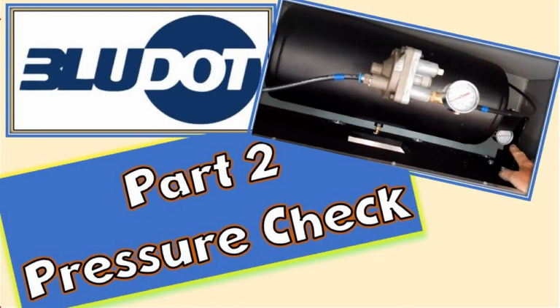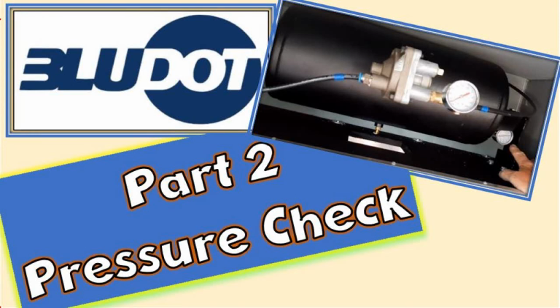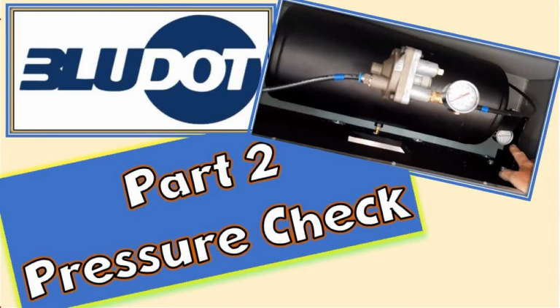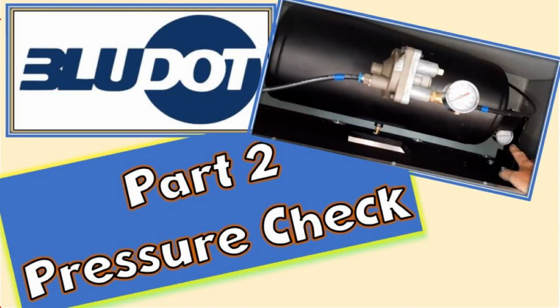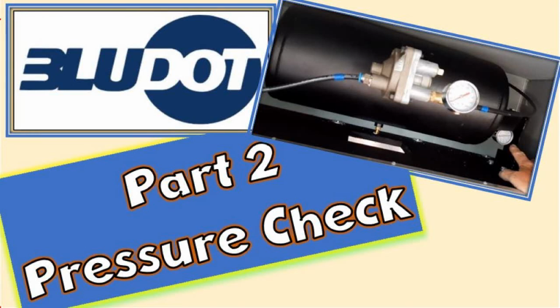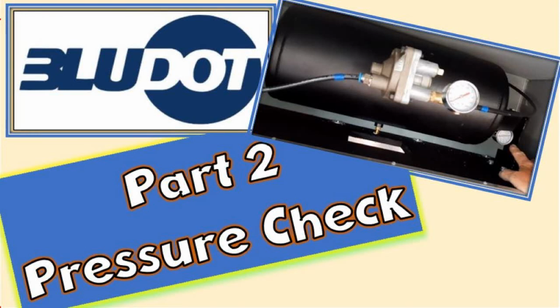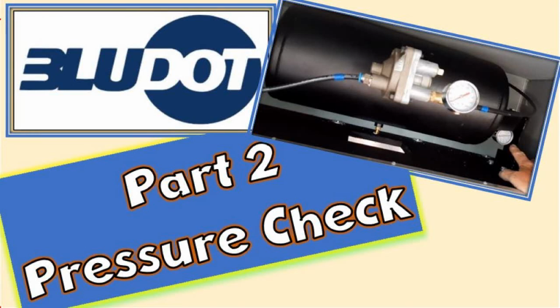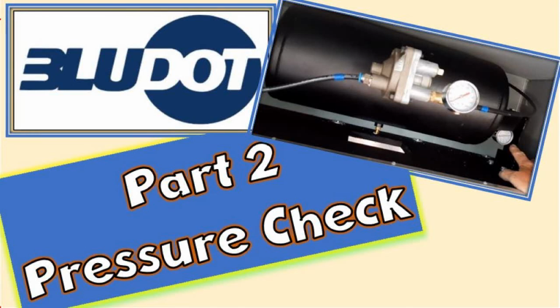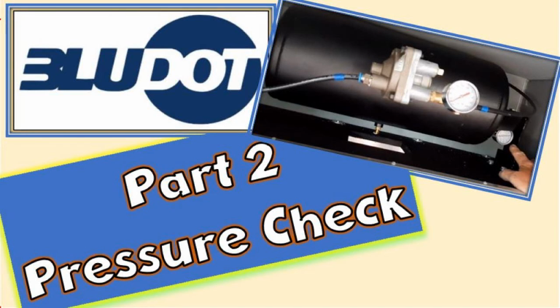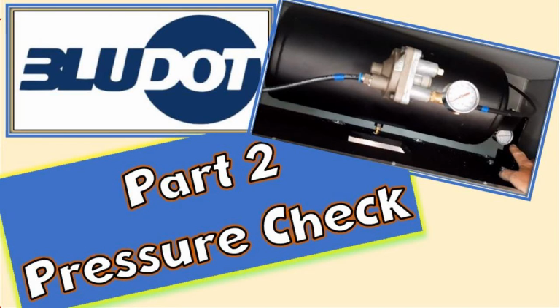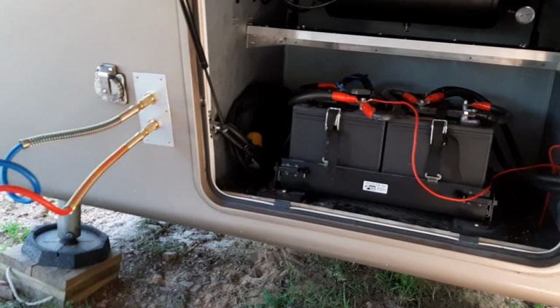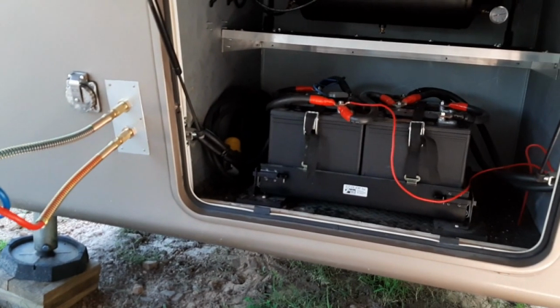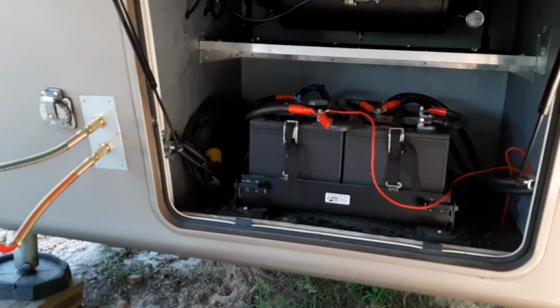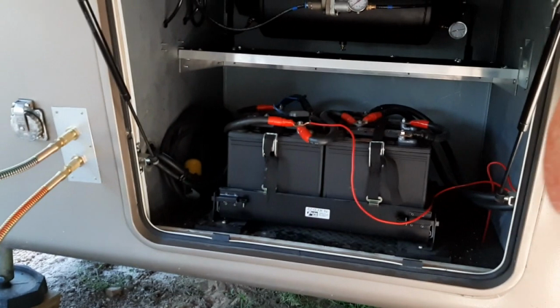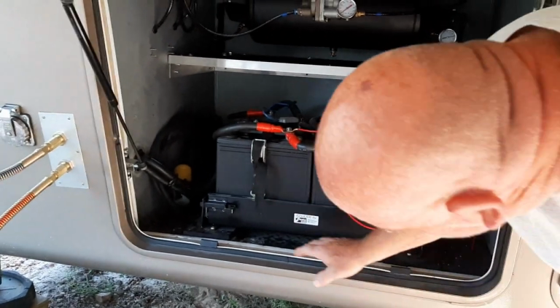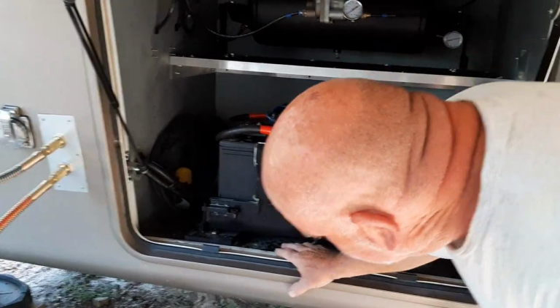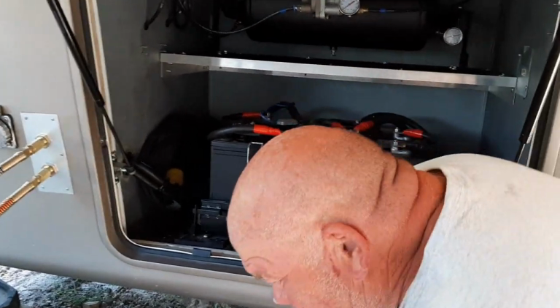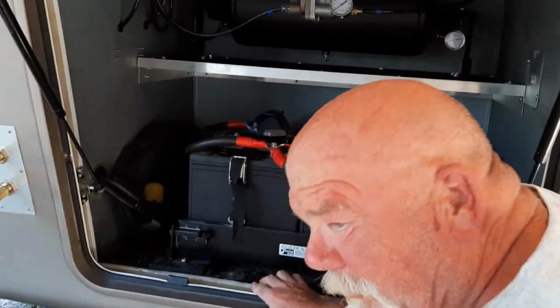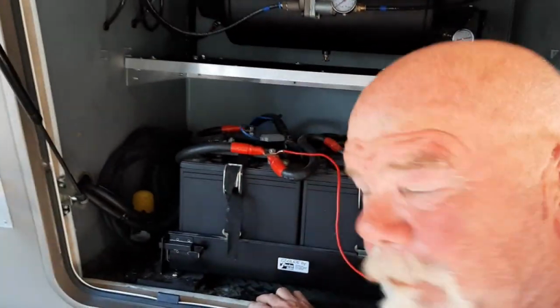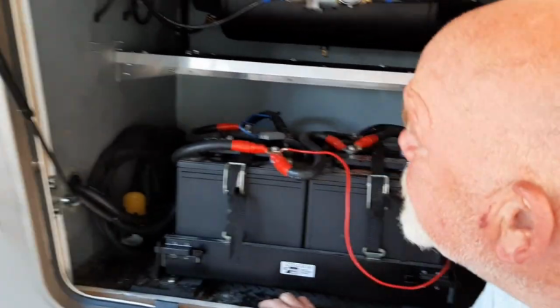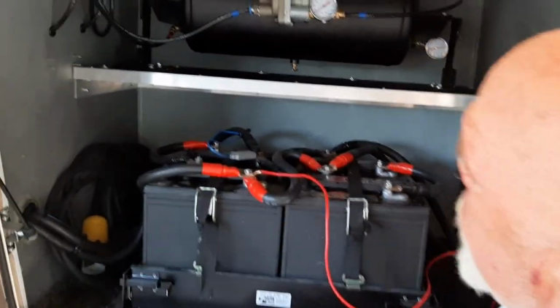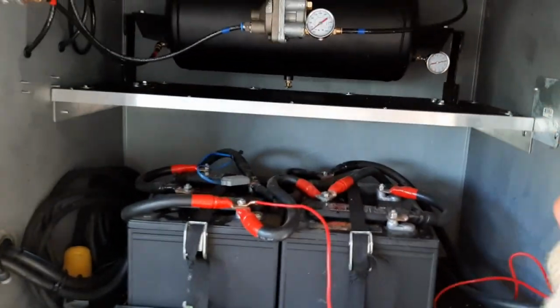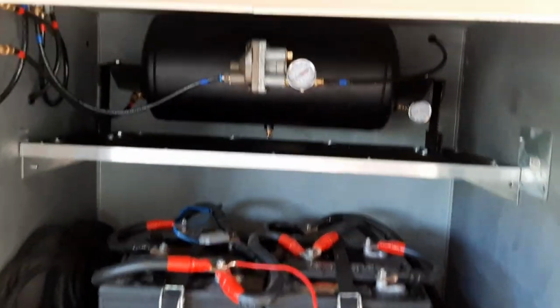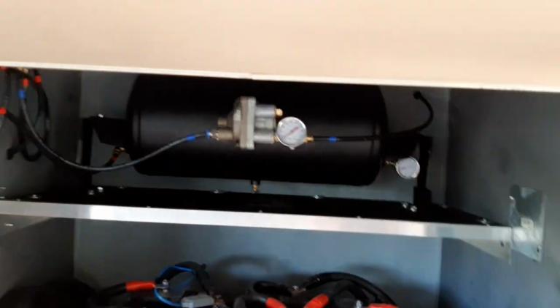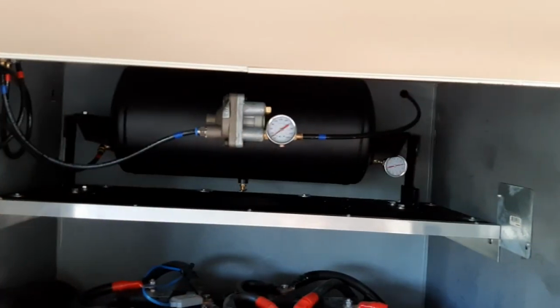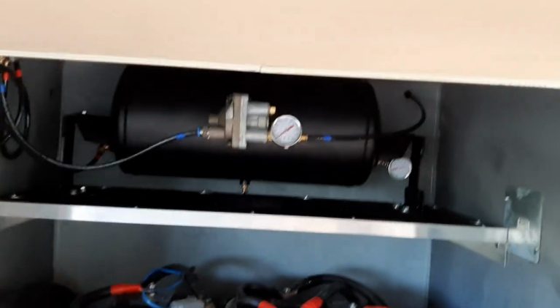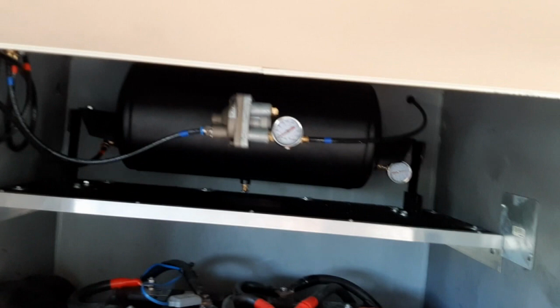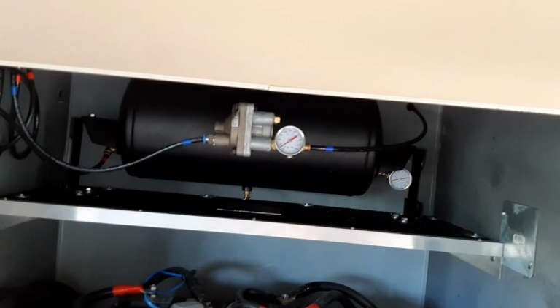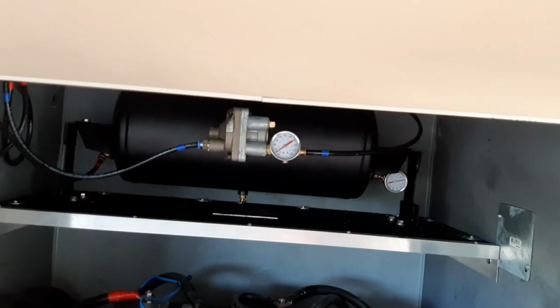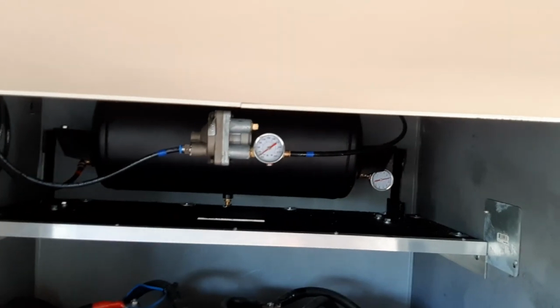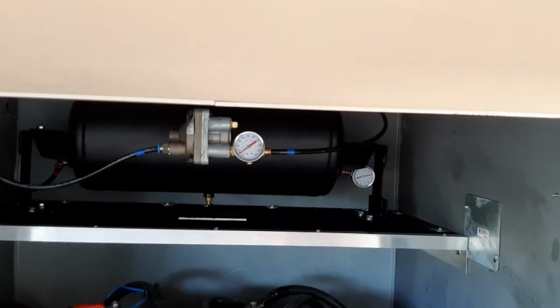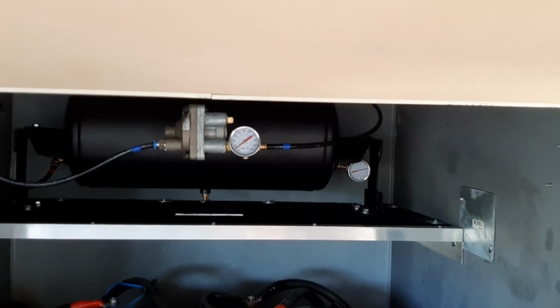Part two of the fifth wheel brake upgrade system. I'm sitting here with the air brakes and I want to demonstrate how the air pressure is applied to the brakes and how much.